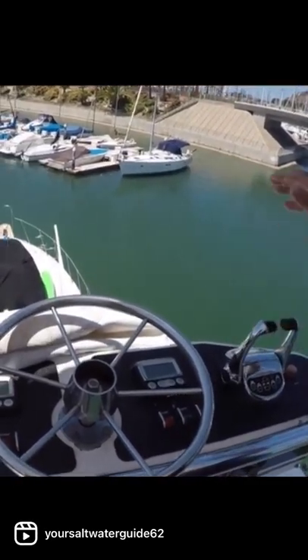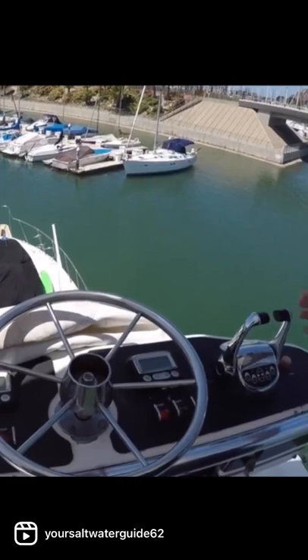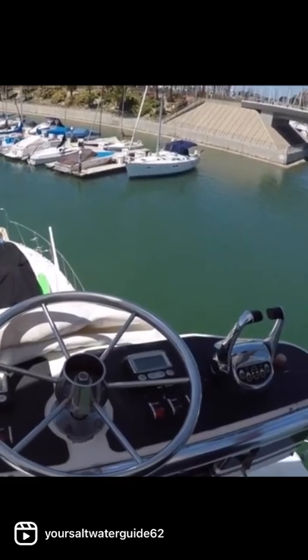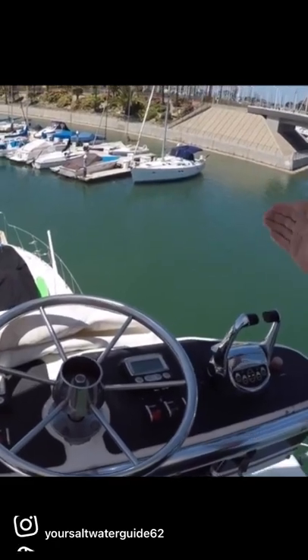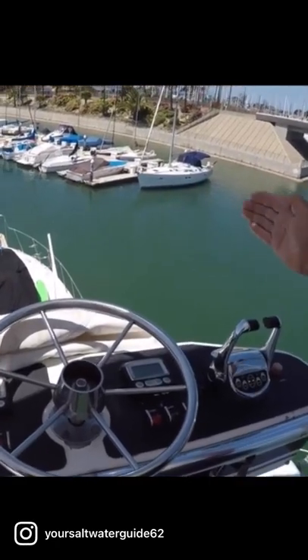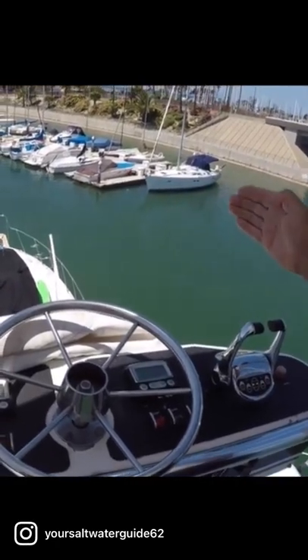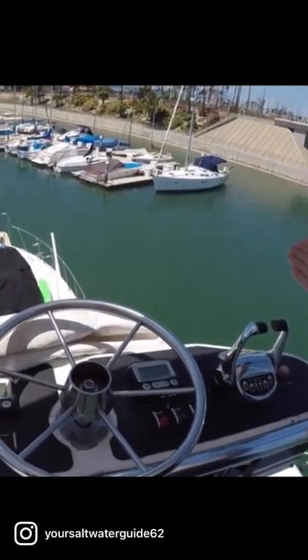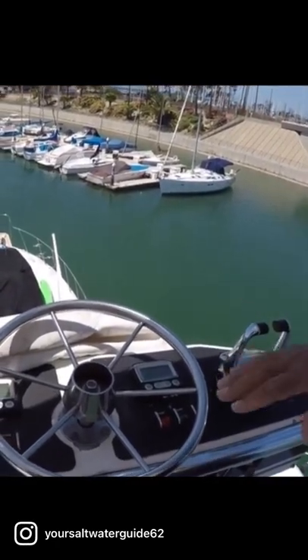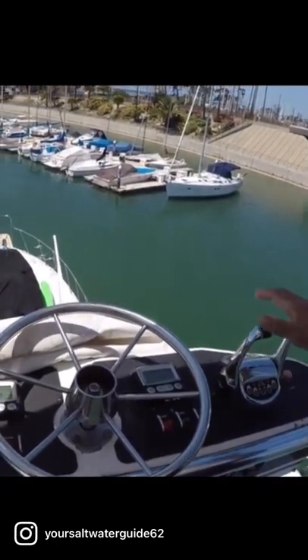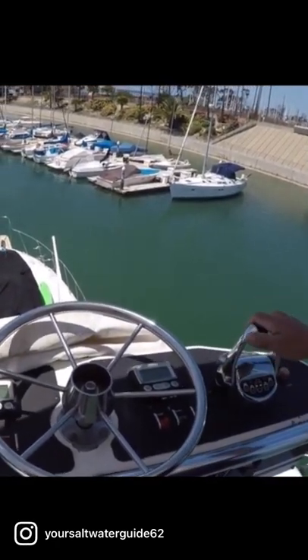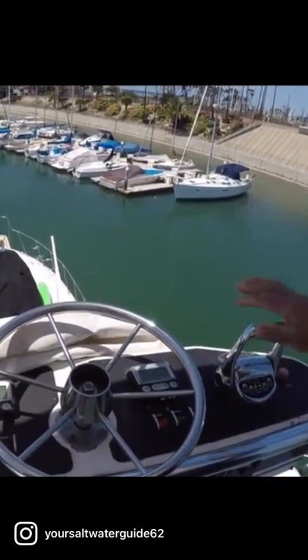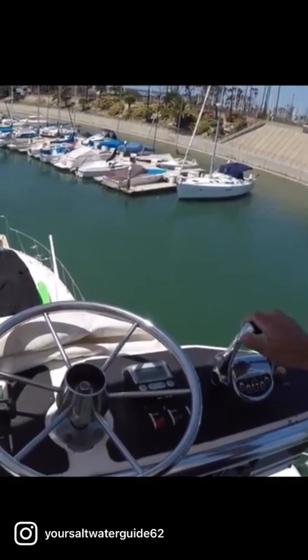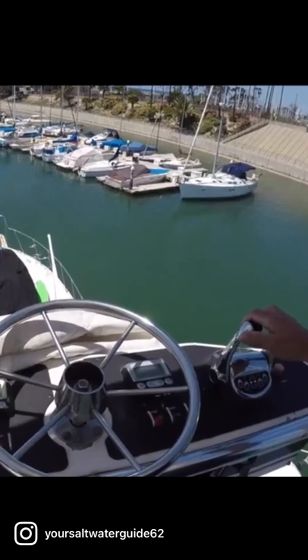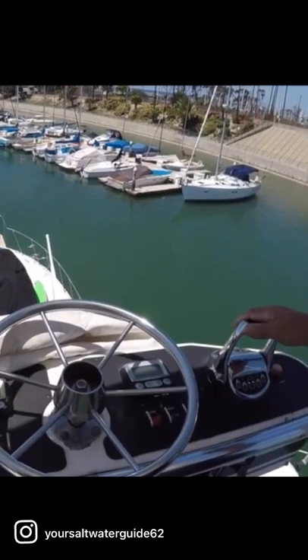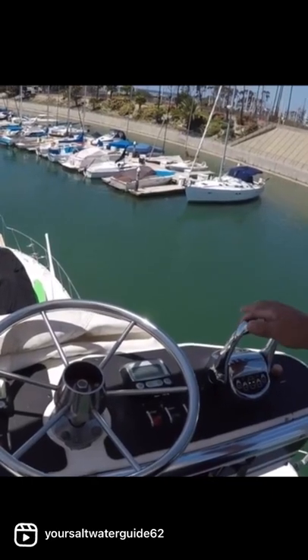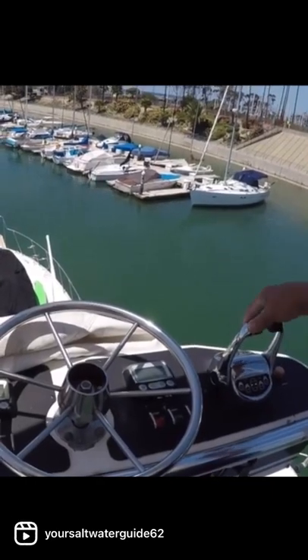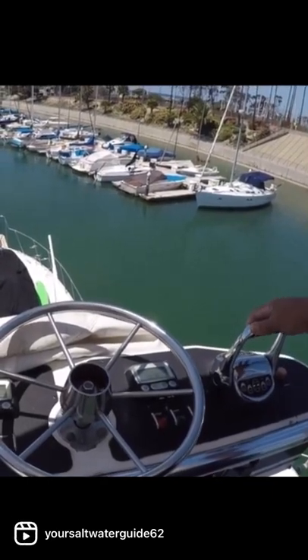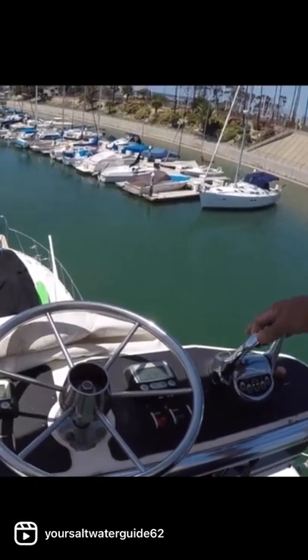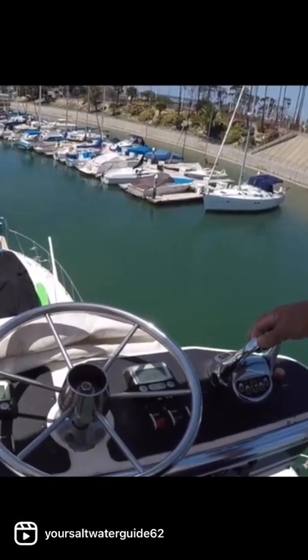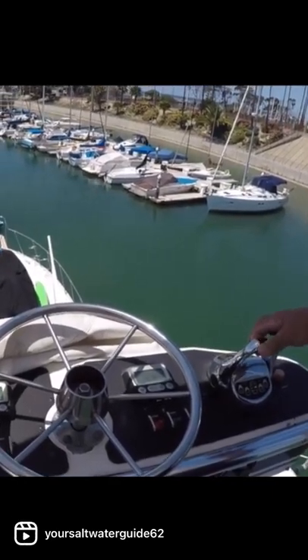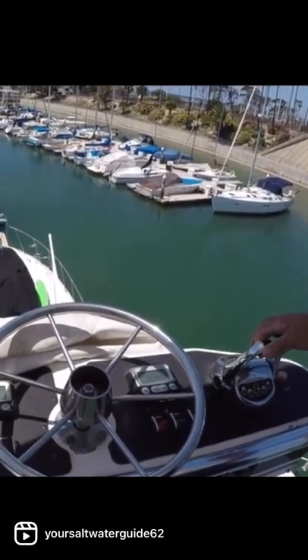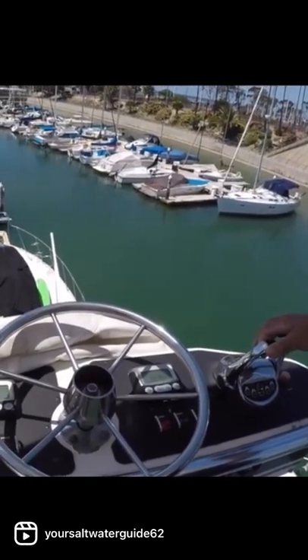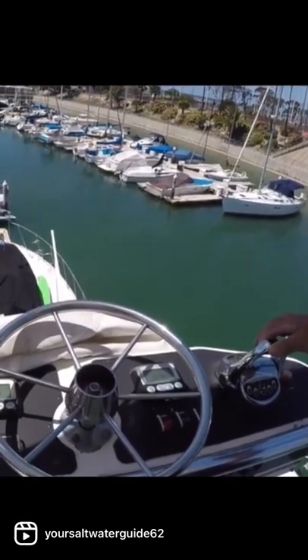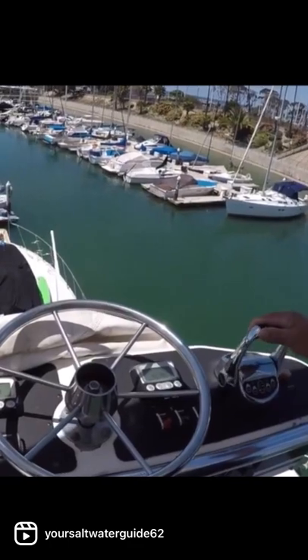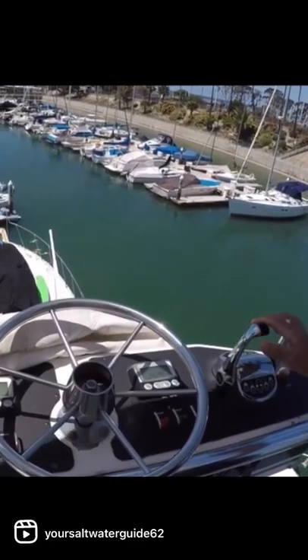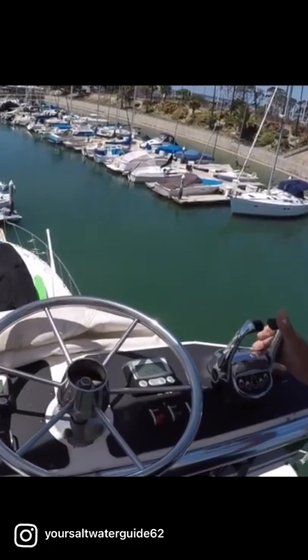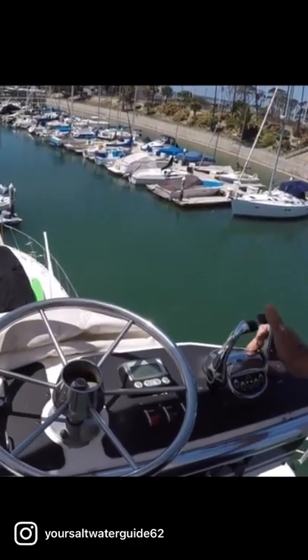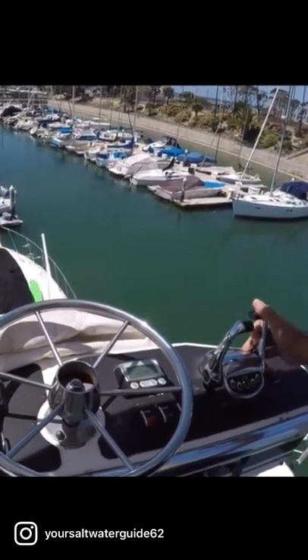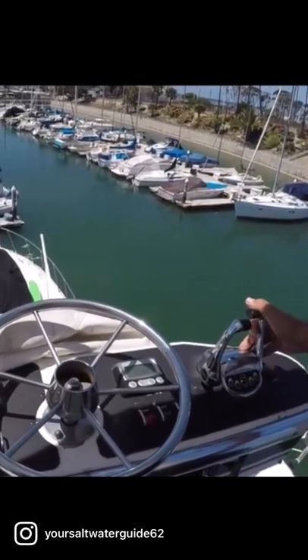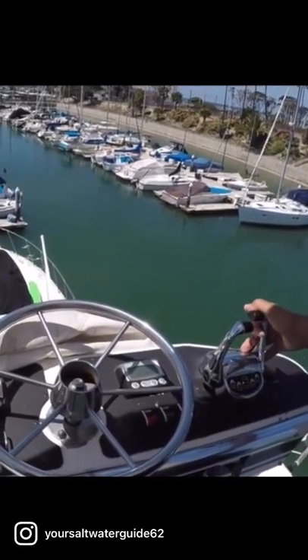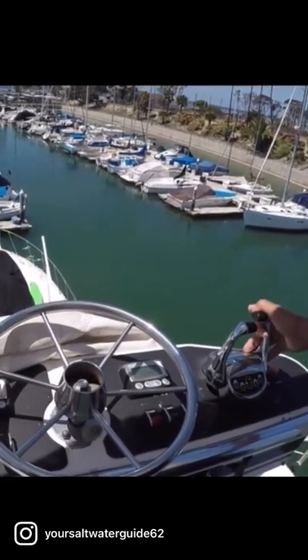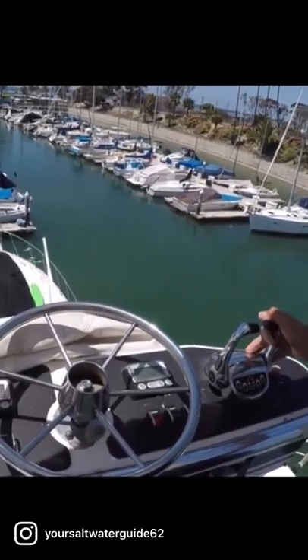Now I'm back in neutral. The bow is still moving. The boat is still moving, but we're not in gear. Now we're going to simply dump the left one in reverse — that'll straighten the bow out a little bit more — then tap the right one in forward as the bow moves to your left.